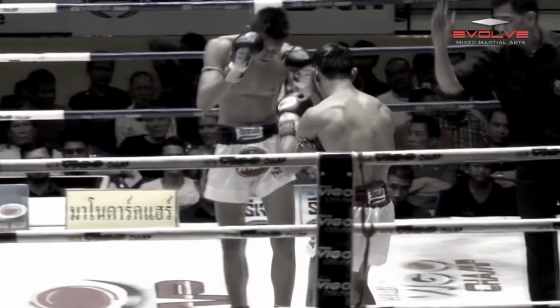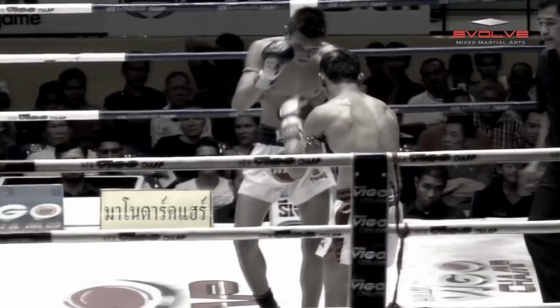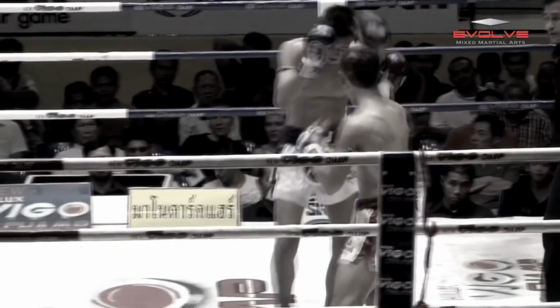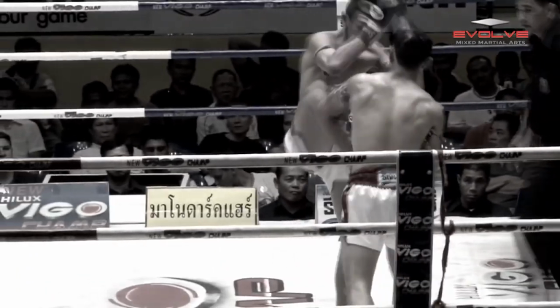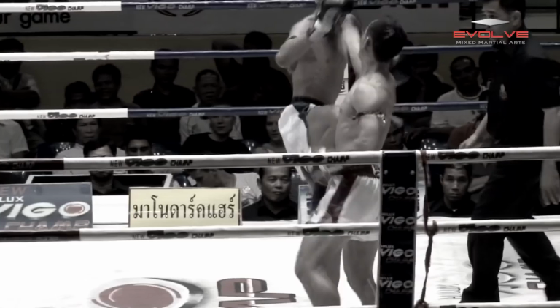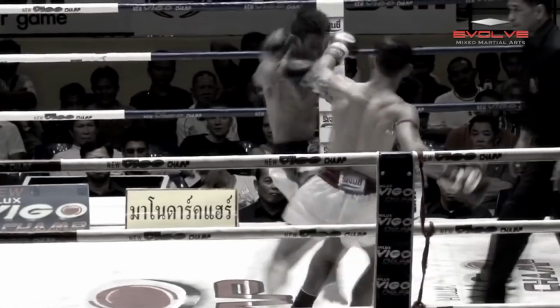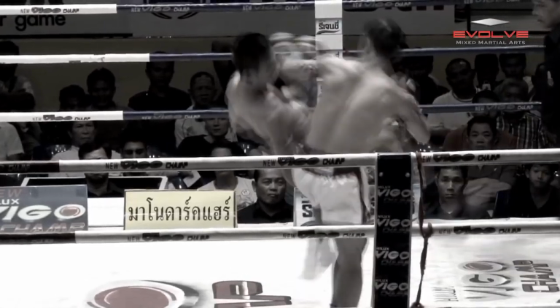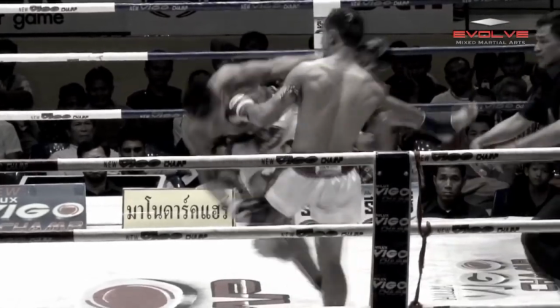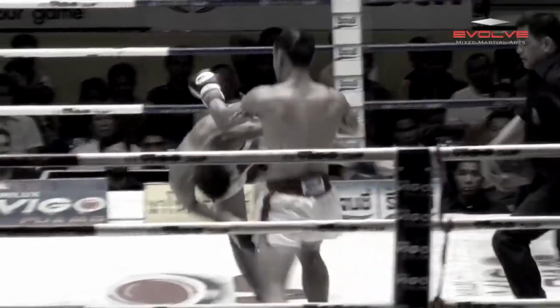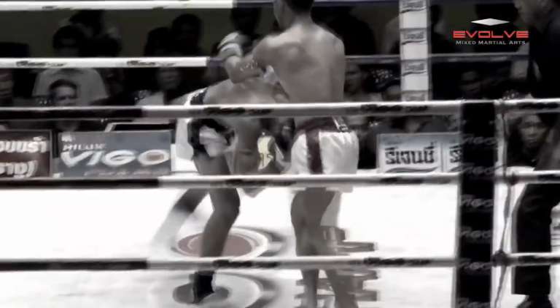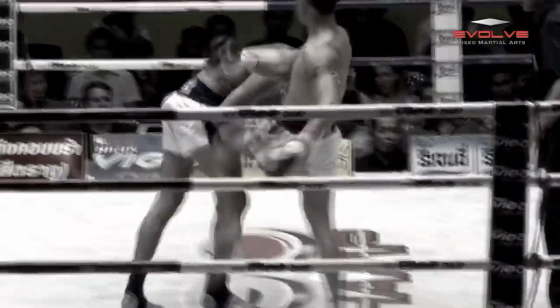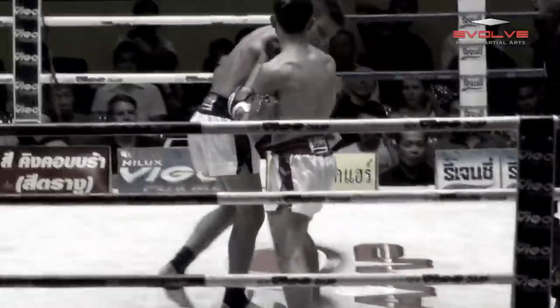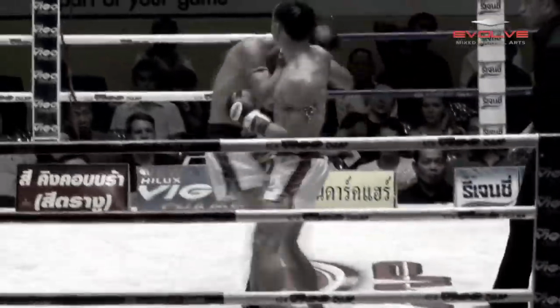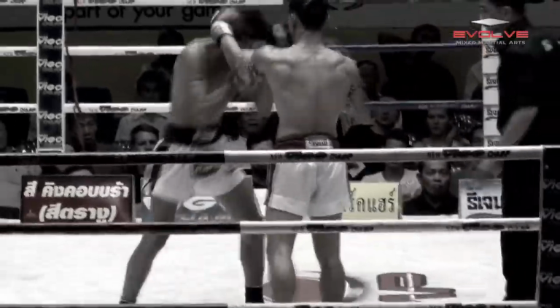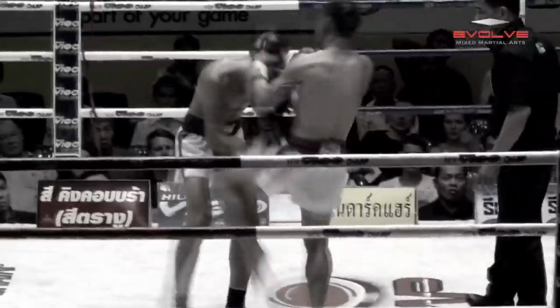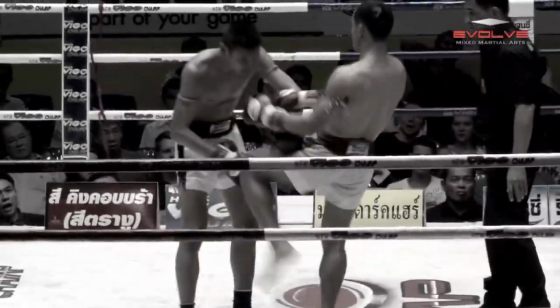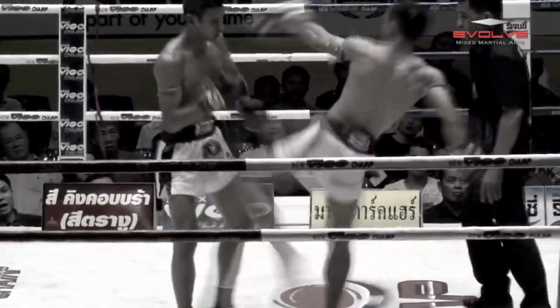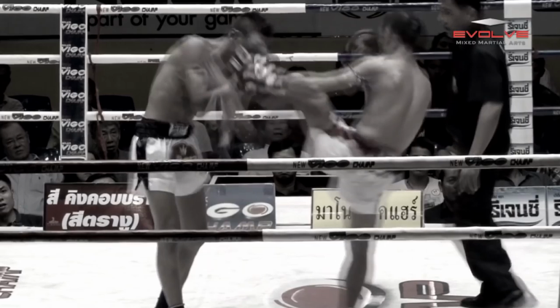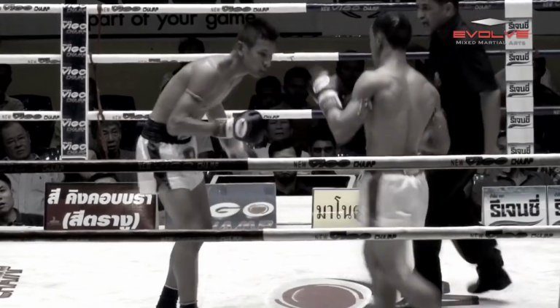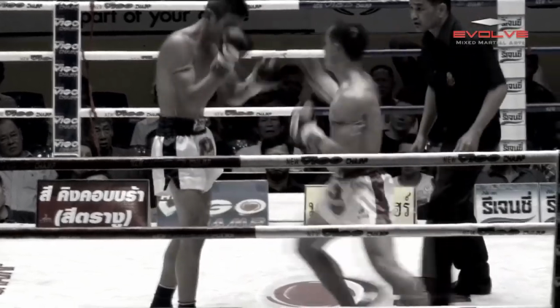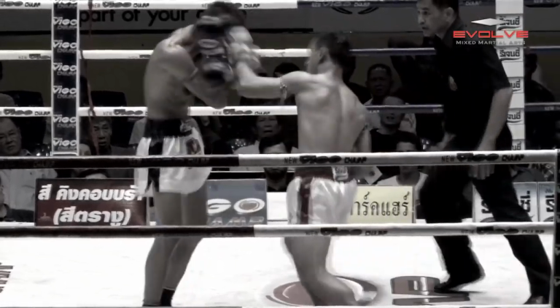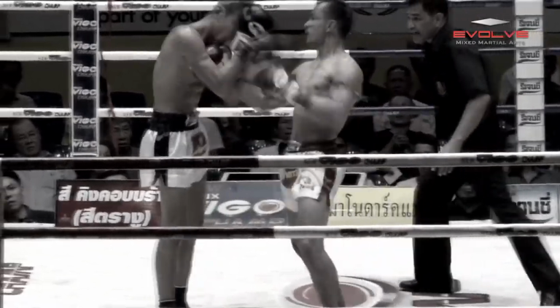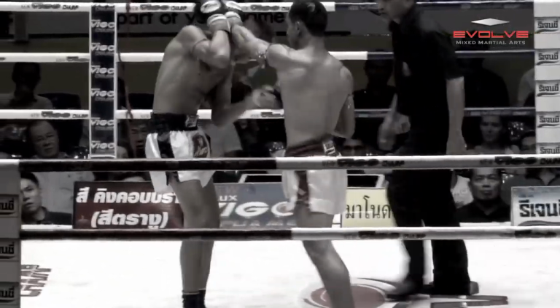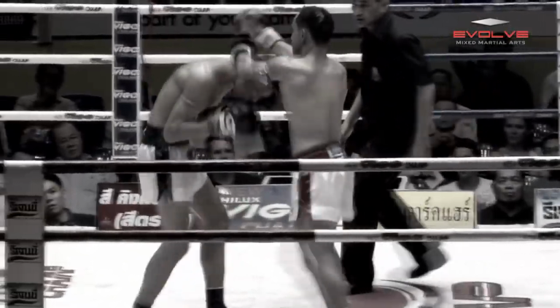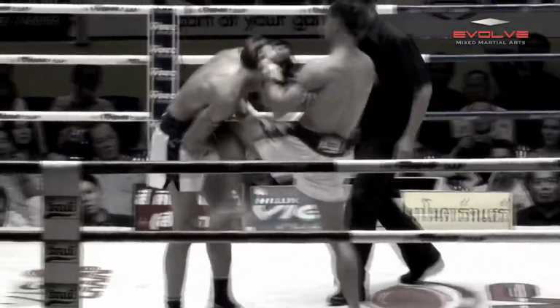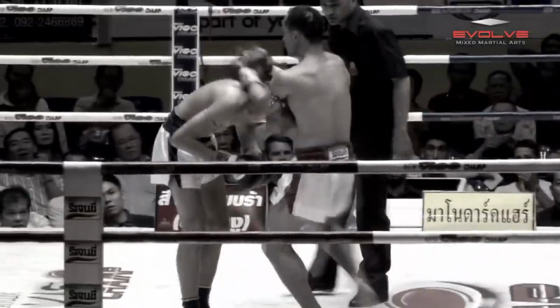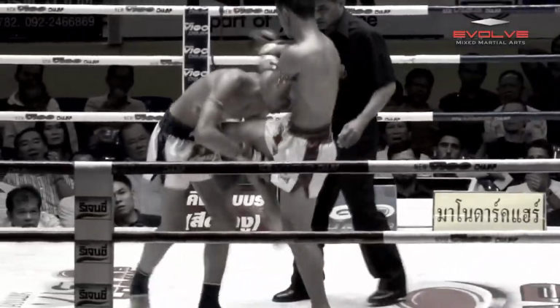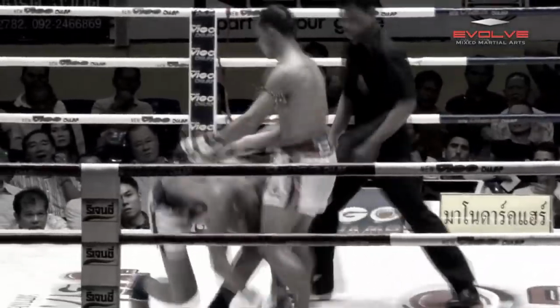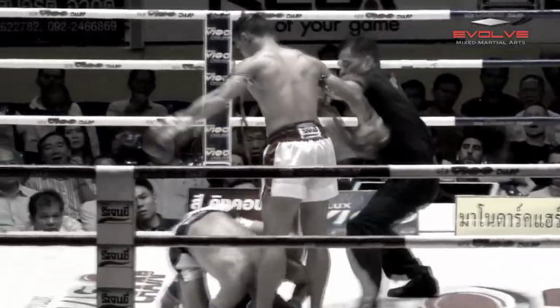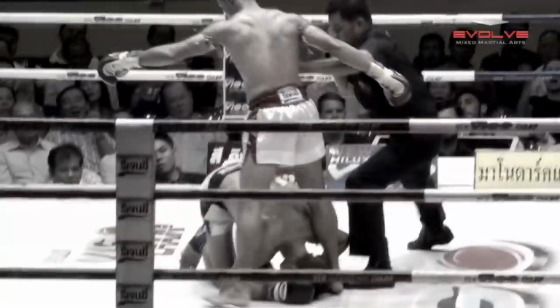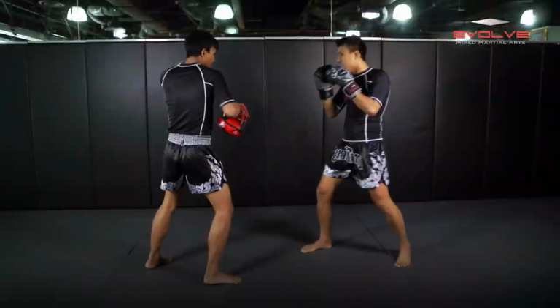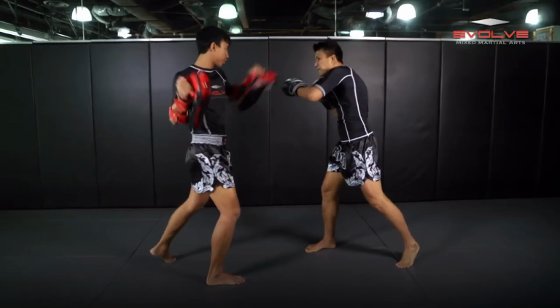The key to this knockout is the constant forward pressure of Sam A's attack, and the wide barrage of punches, kicks, and knees he uses in combination to finish his opponent.